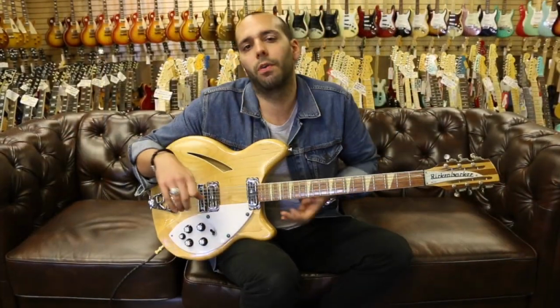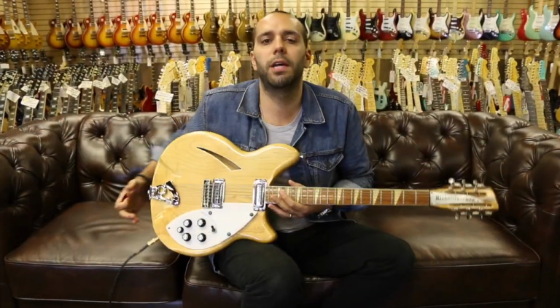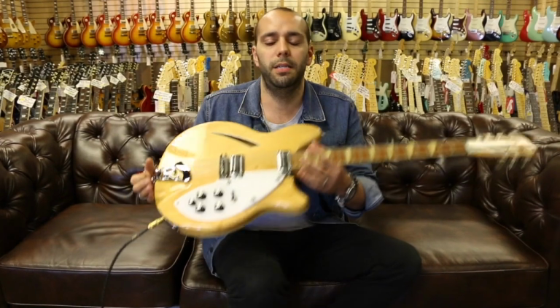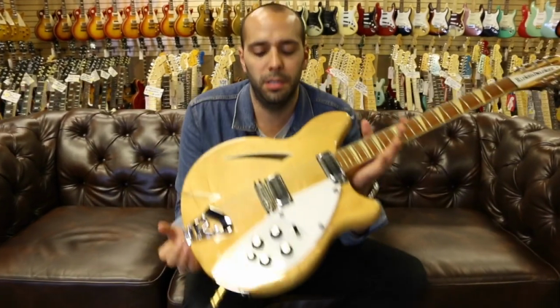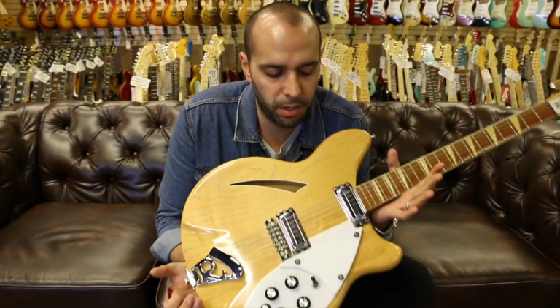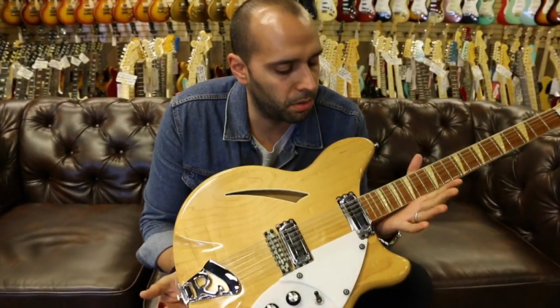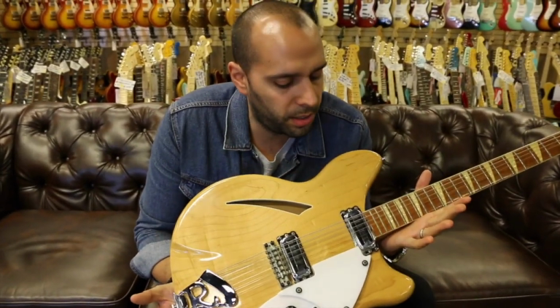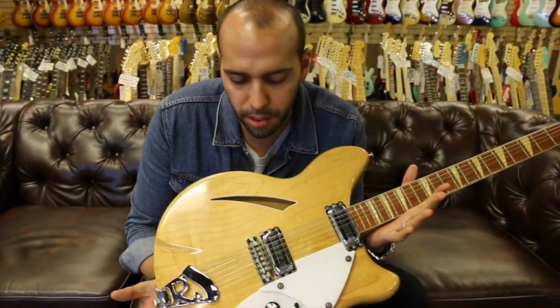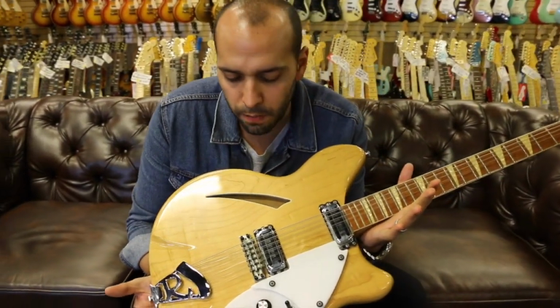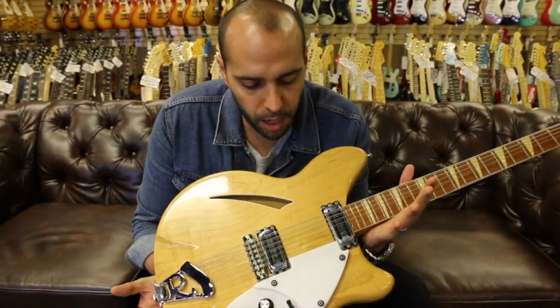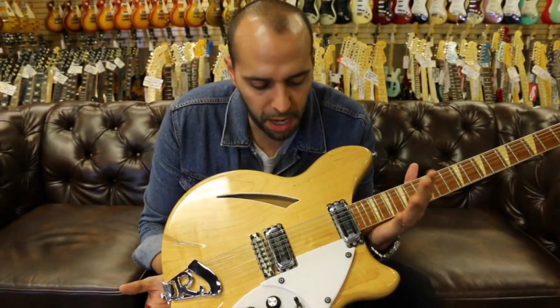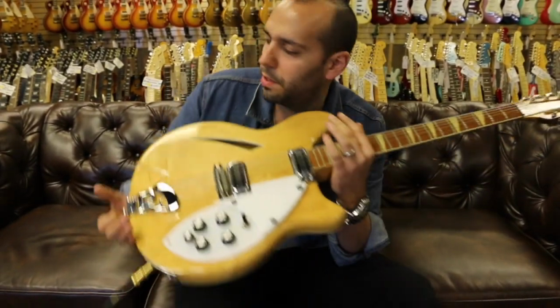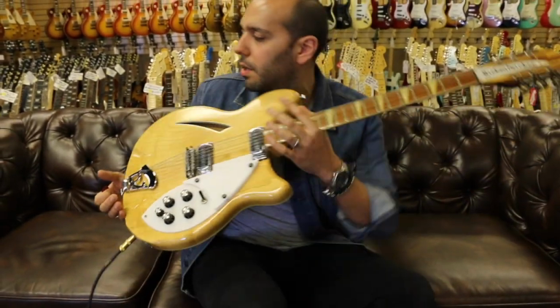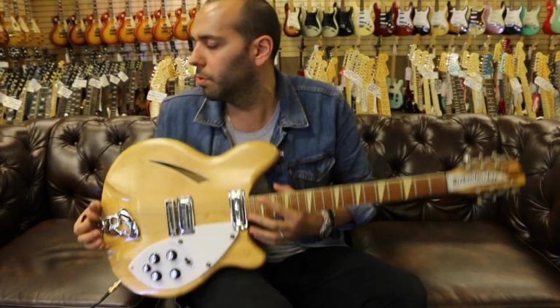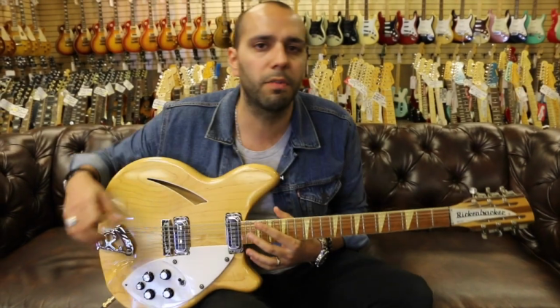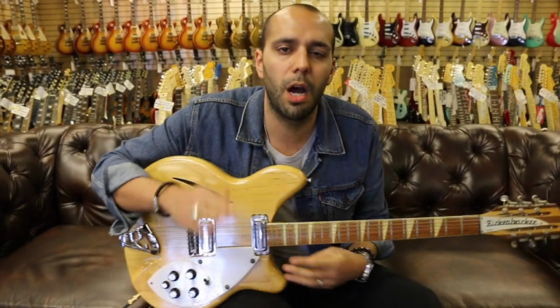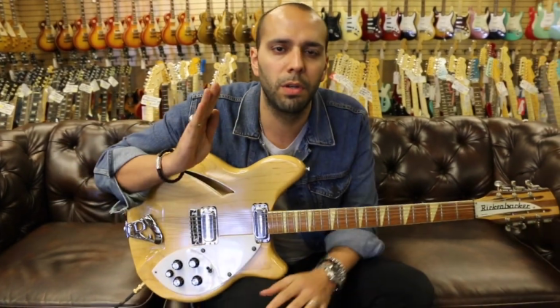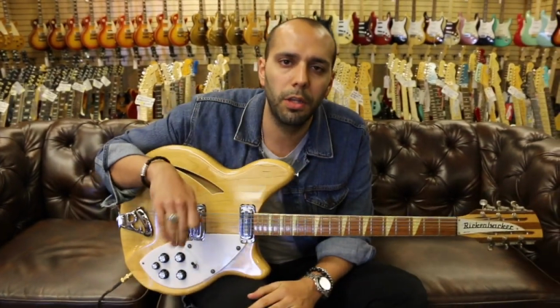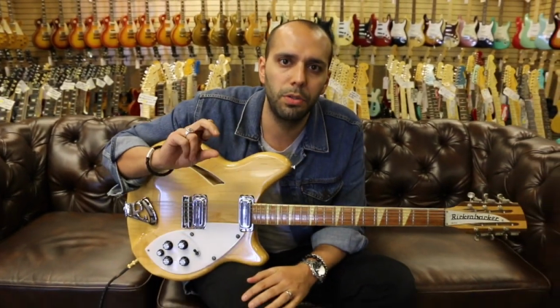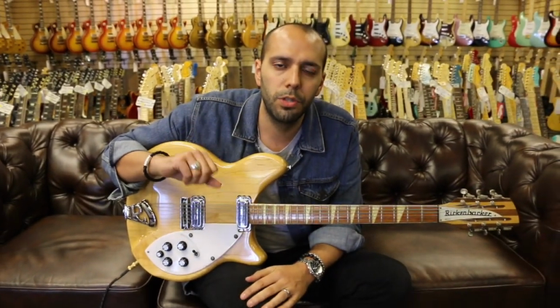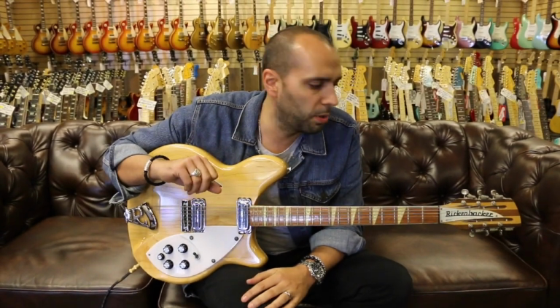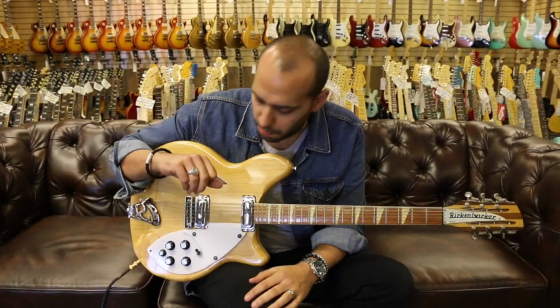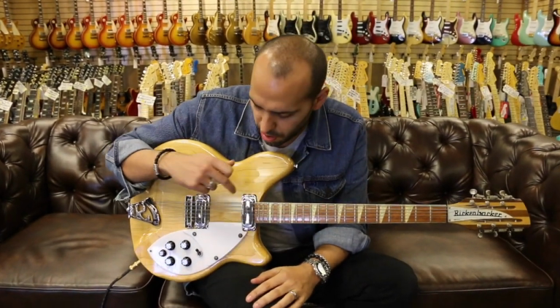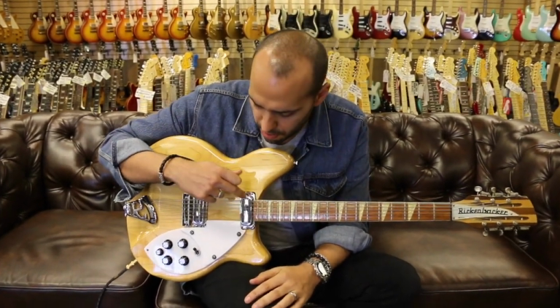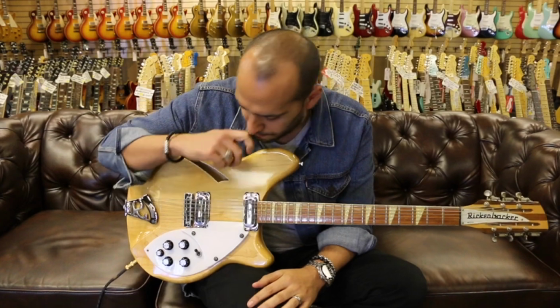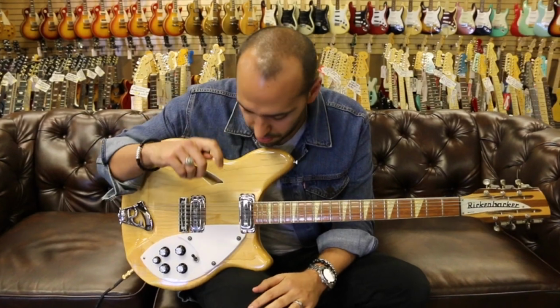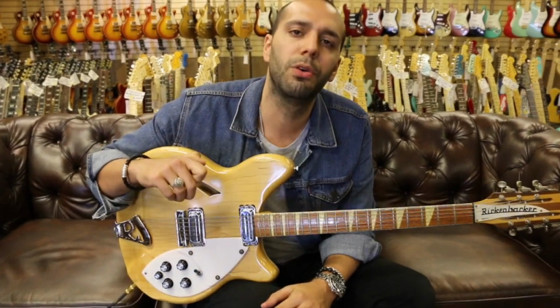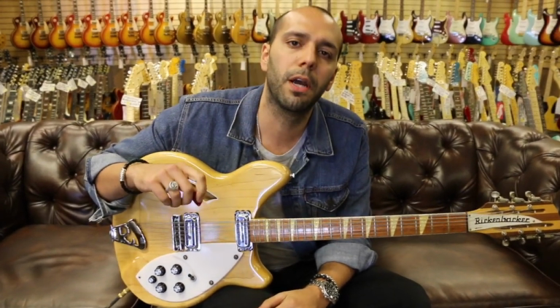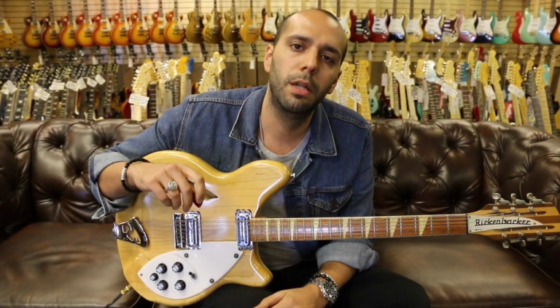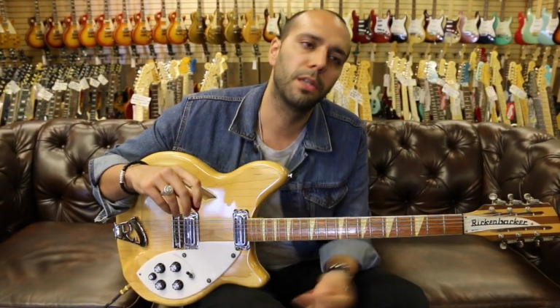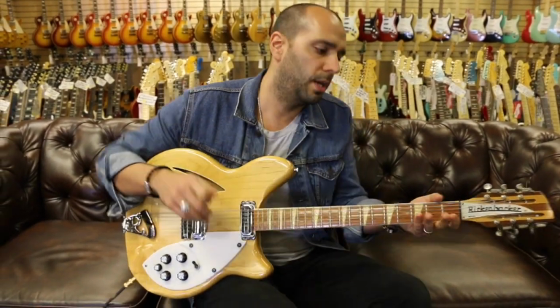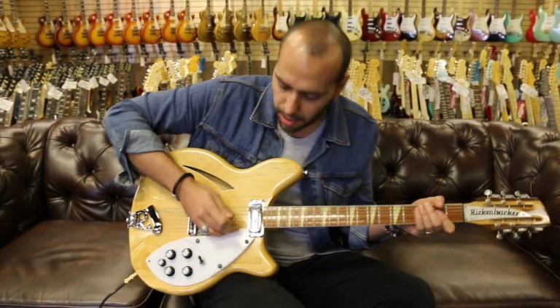We're out front here. We've got the 1967 Rickenbacker 360 12-string in original maple glow finish. We've got it going through a stock Fender 410 Hot Rod DeVille, all the EQs at noon, just a little bit of reverb. Let's start up here on the neck toaster pickup and see what kind of sounds we can get out of that.